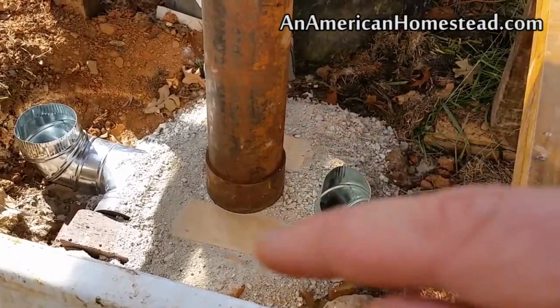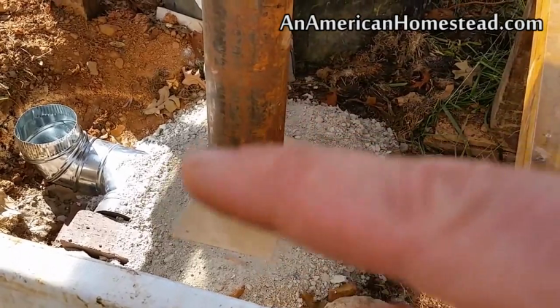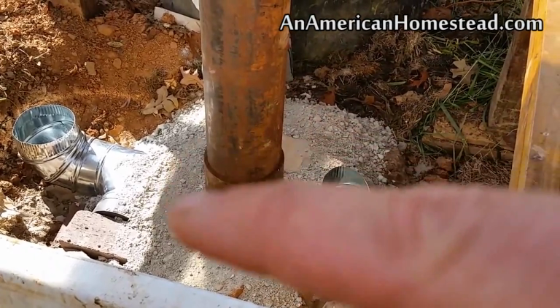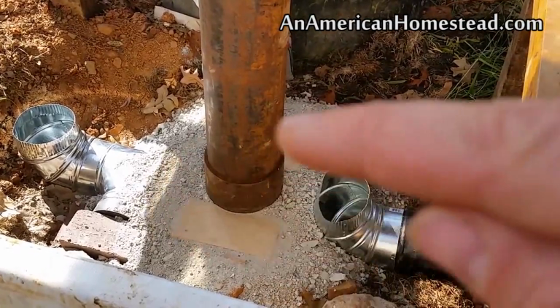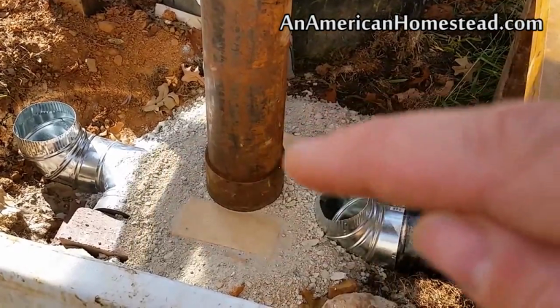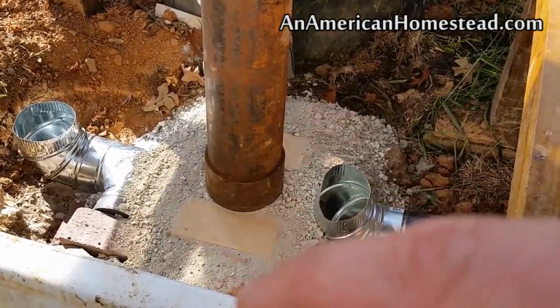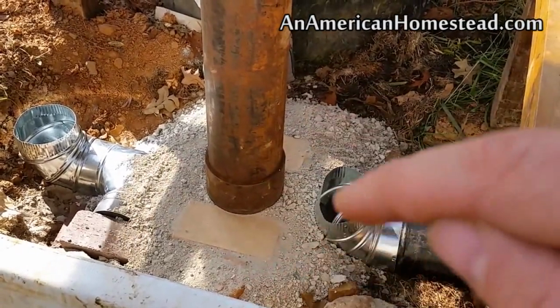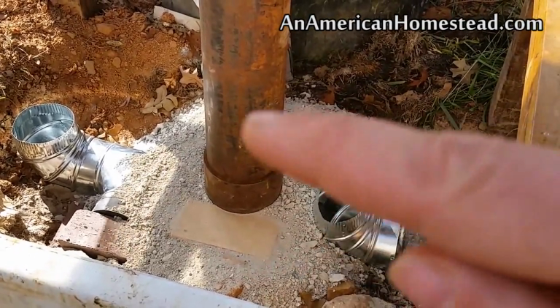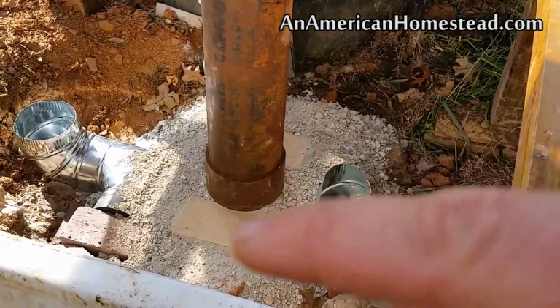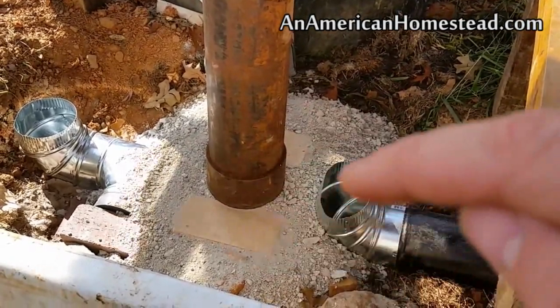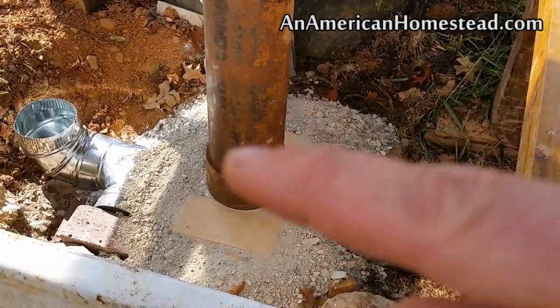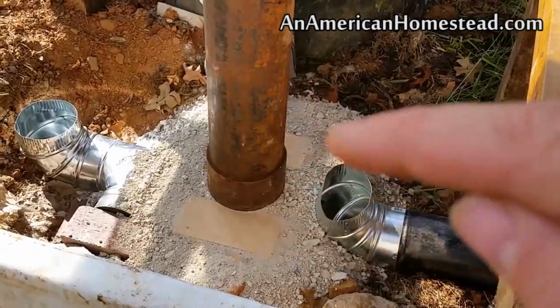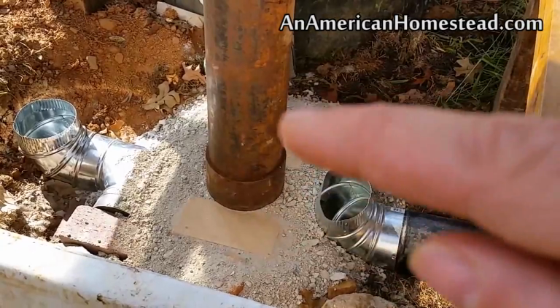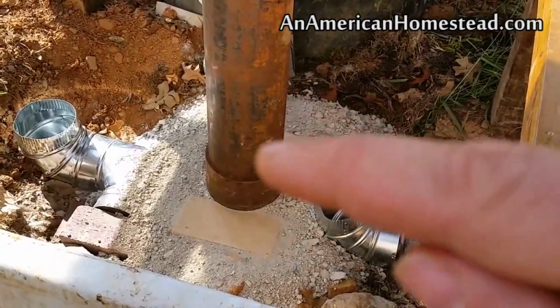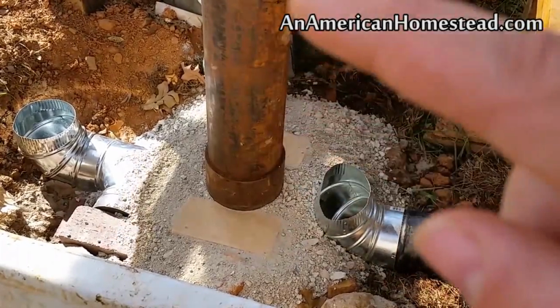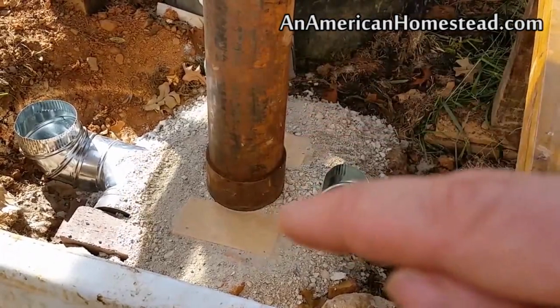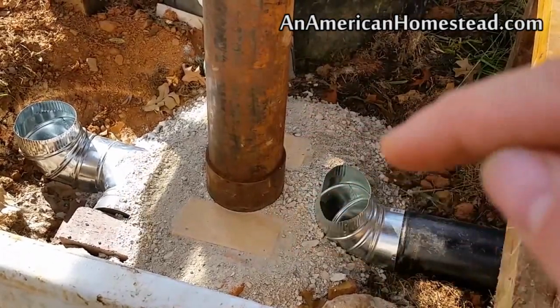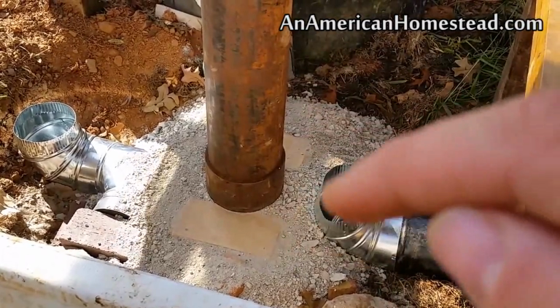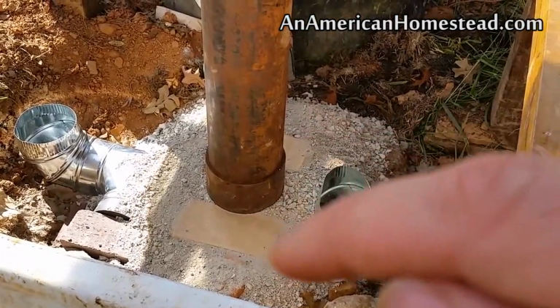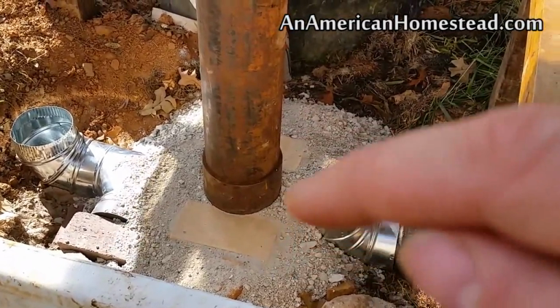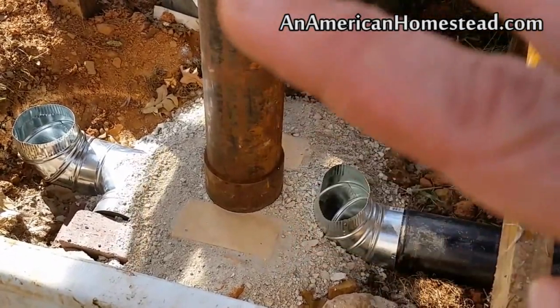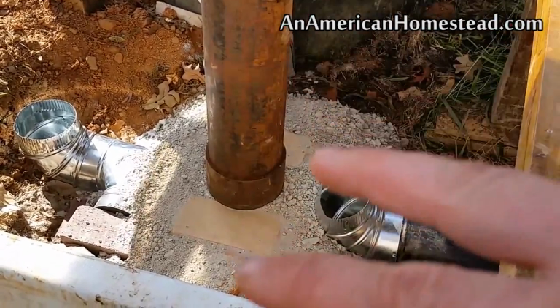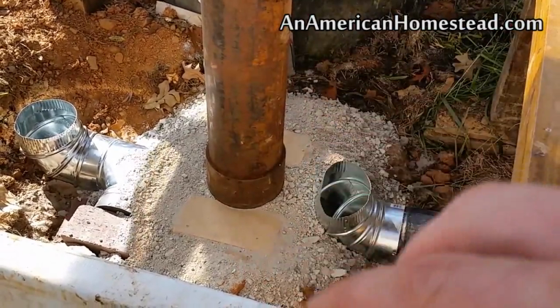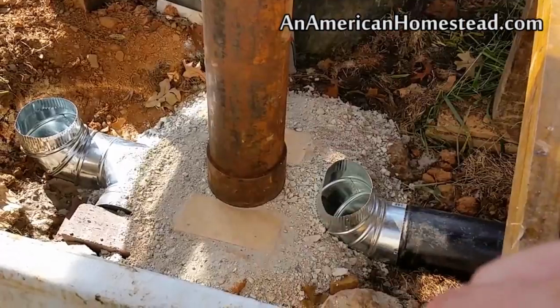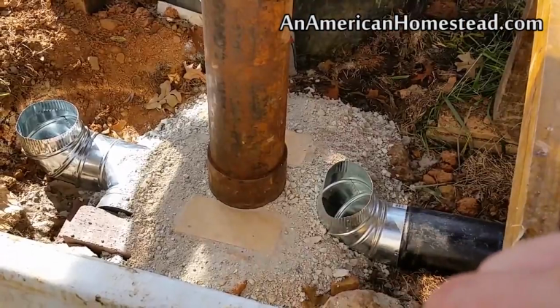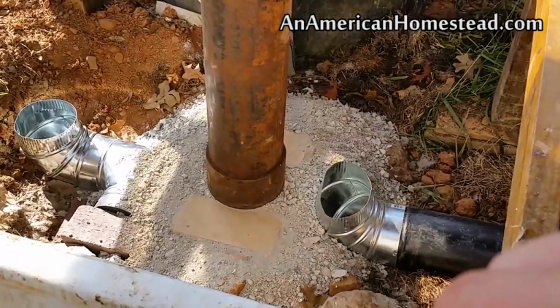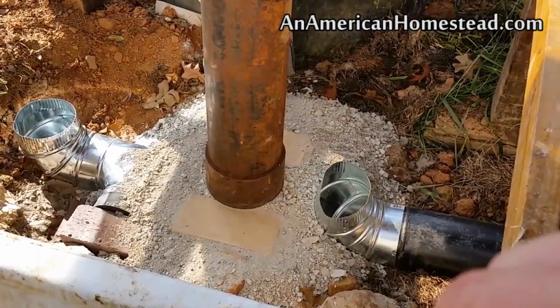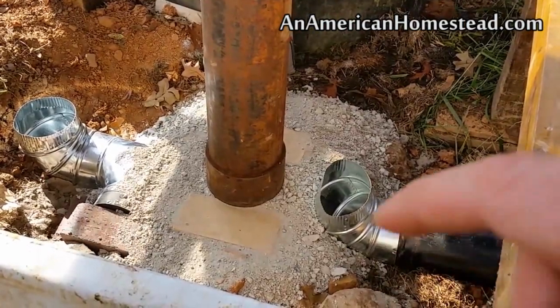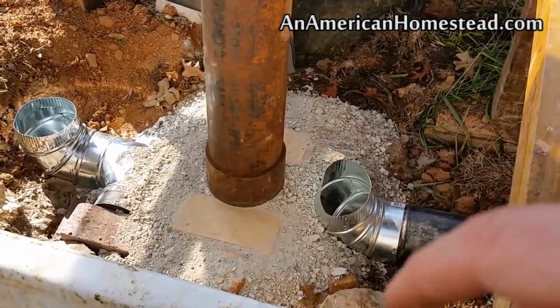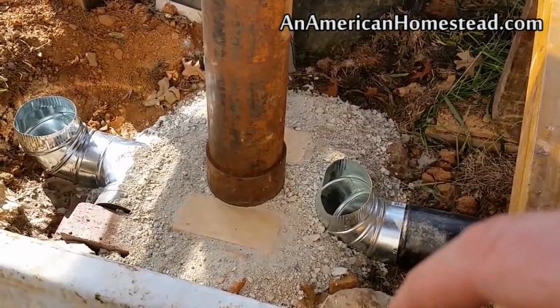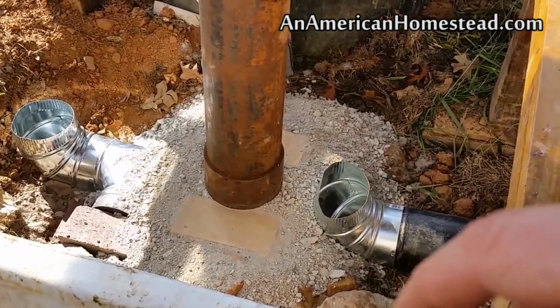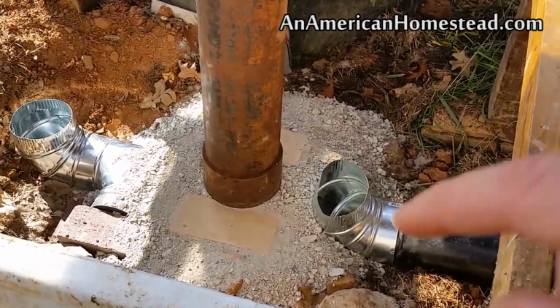So we're going to go ahead now and connect the outer tube and put that over the top of it. And then after that we will put down the 55-gallon drum that'll go on top of it.